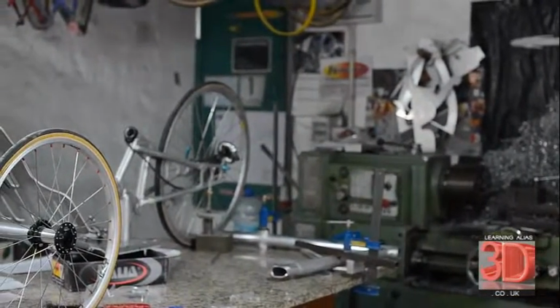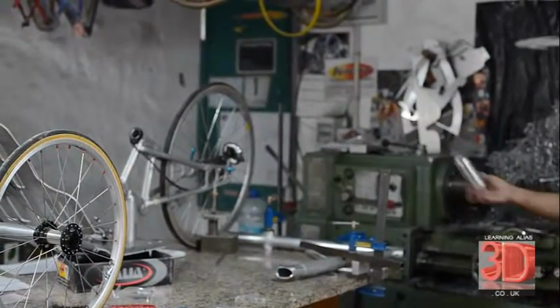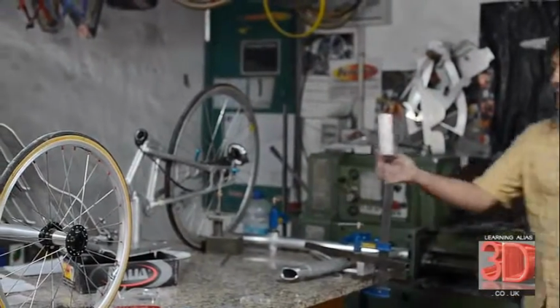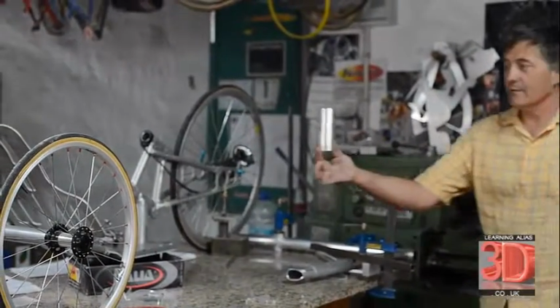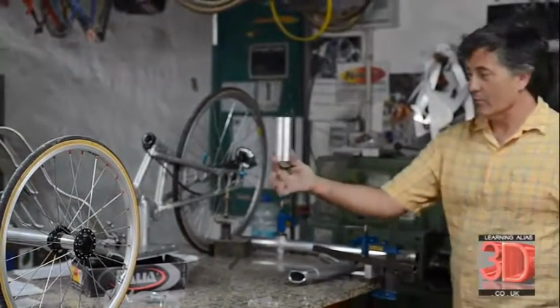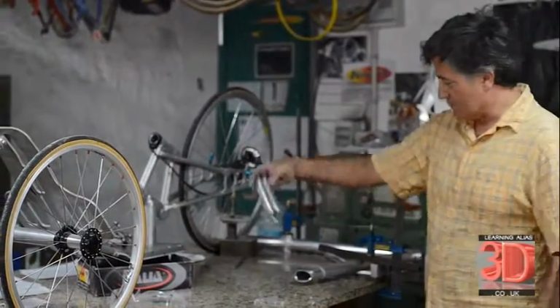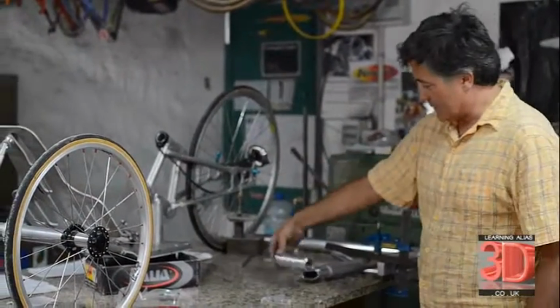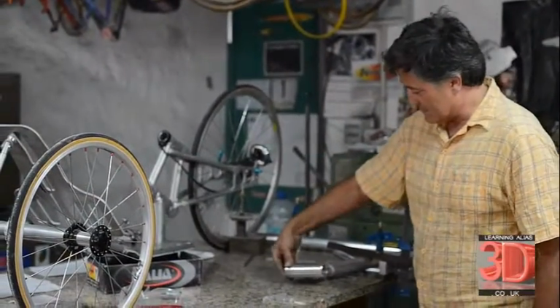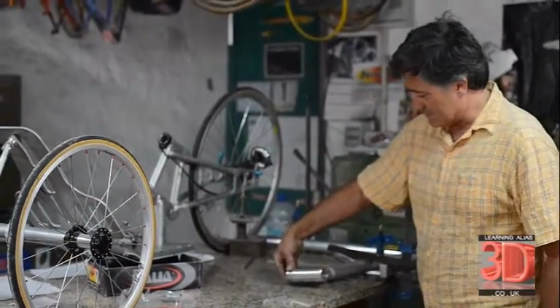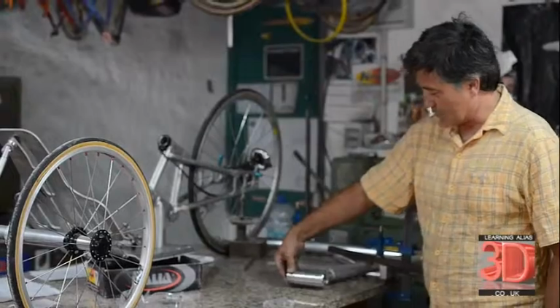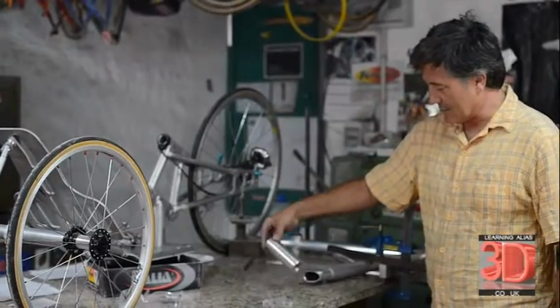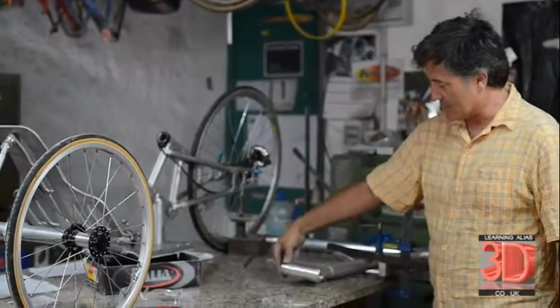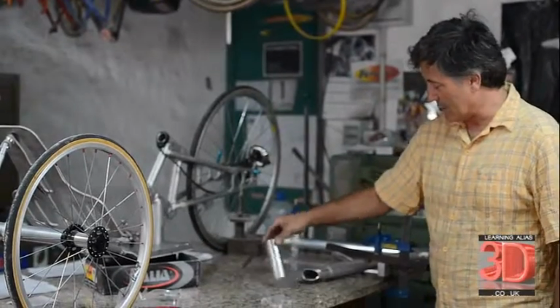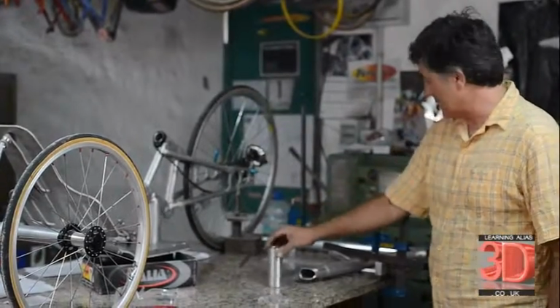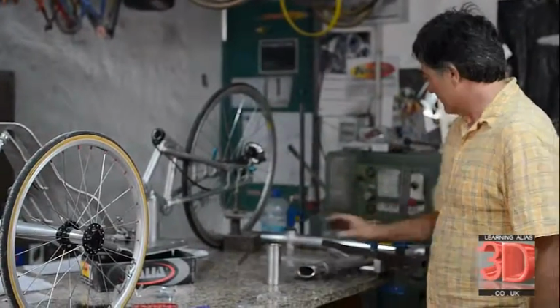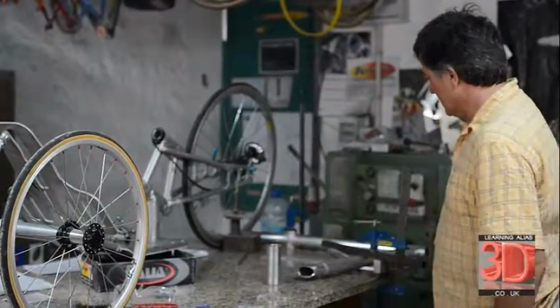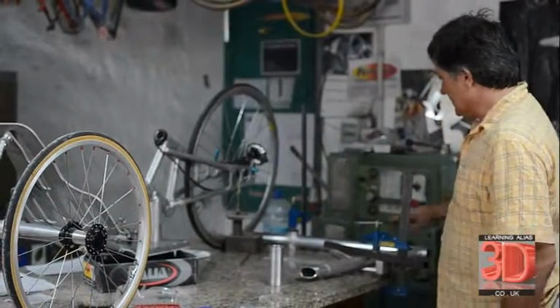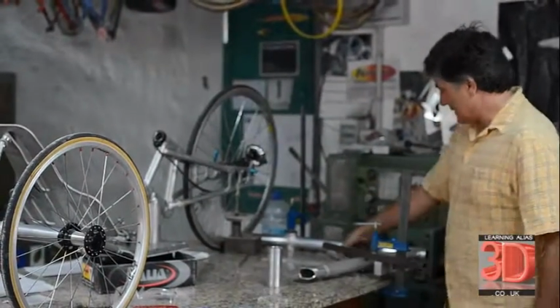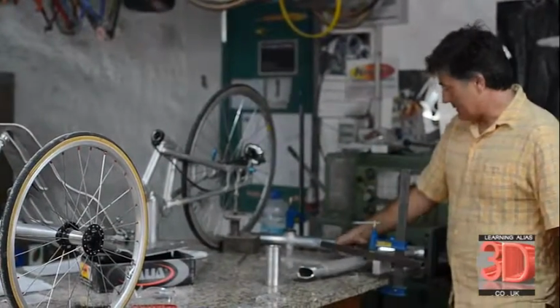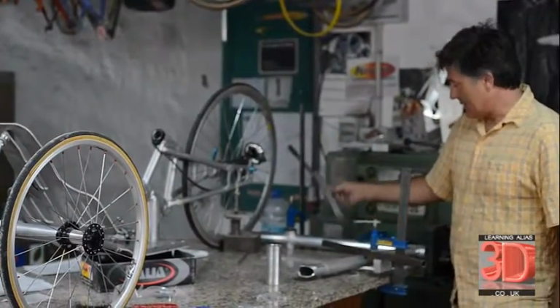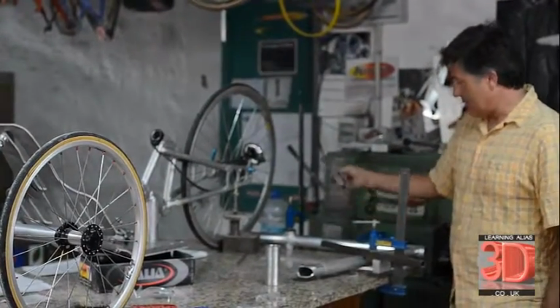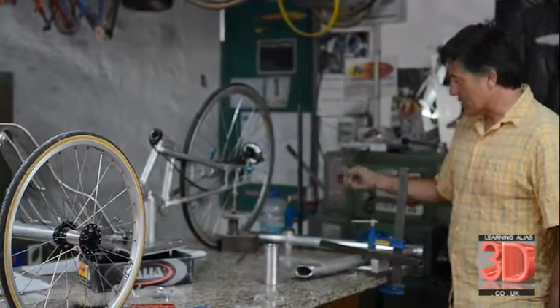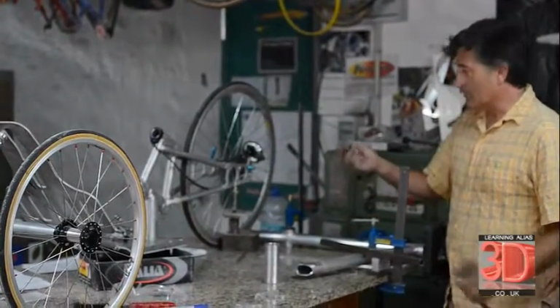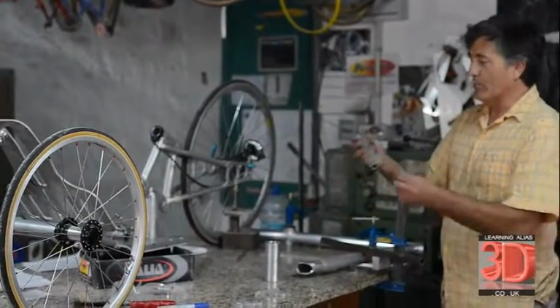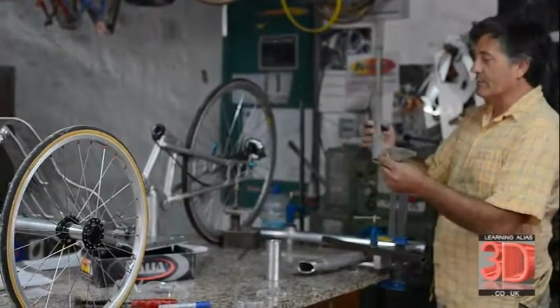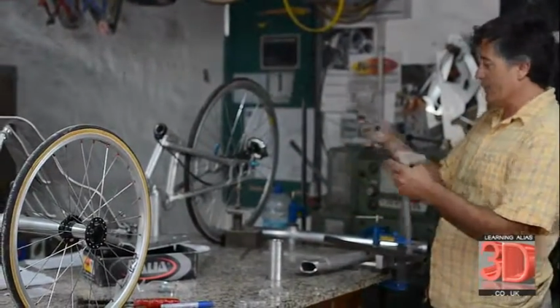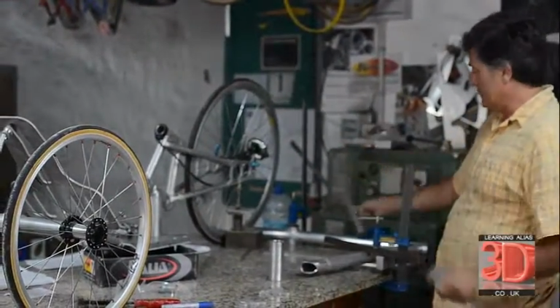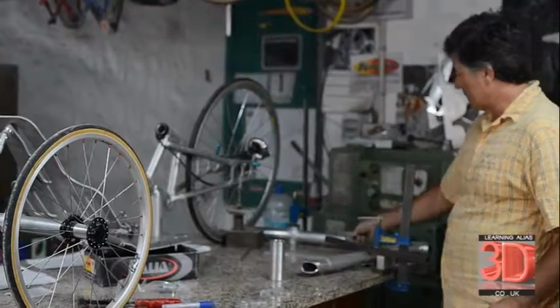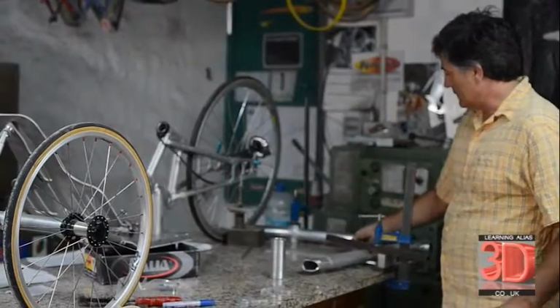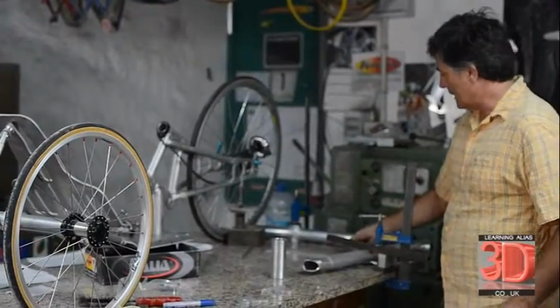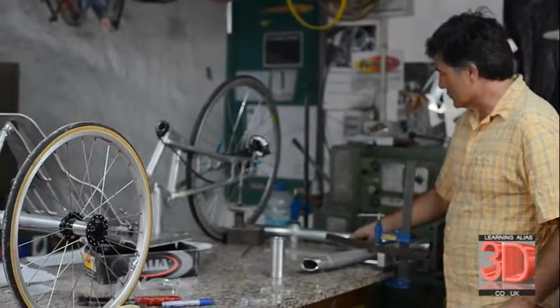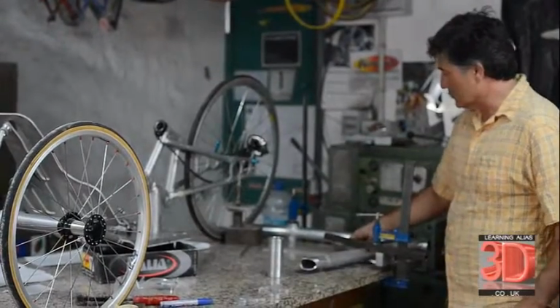And you can see that everything is made from 7001 alloy. It's very strong and very light — aircraft quality.